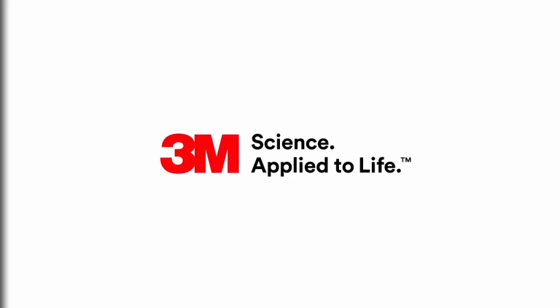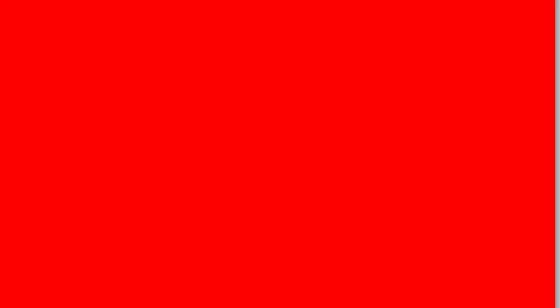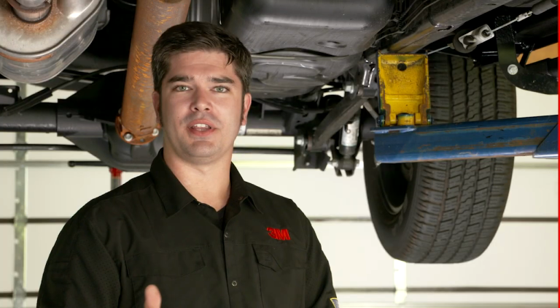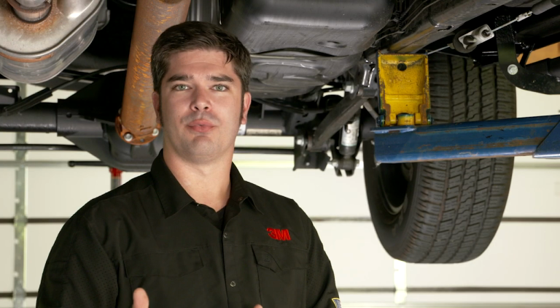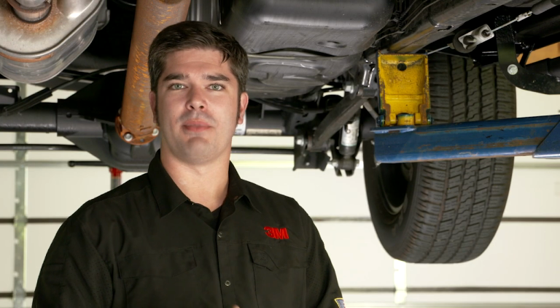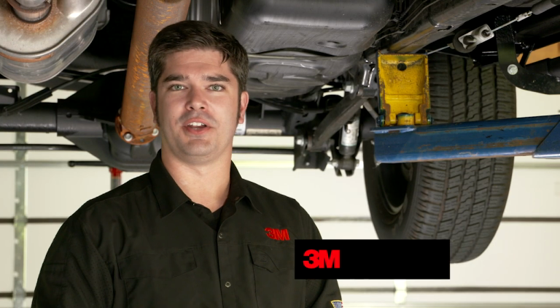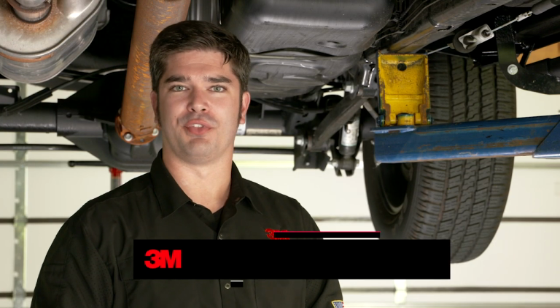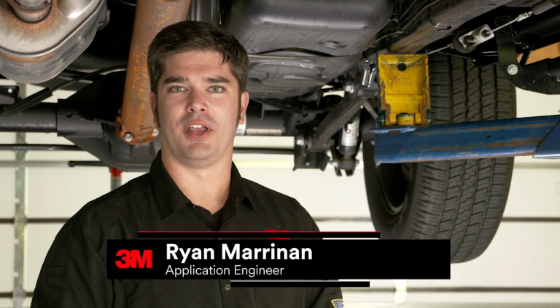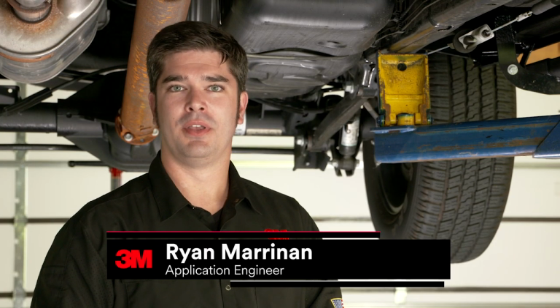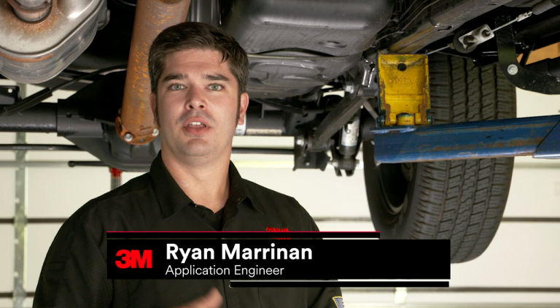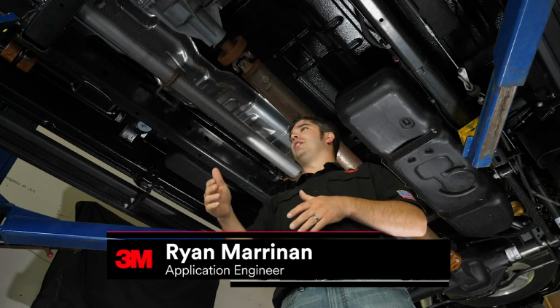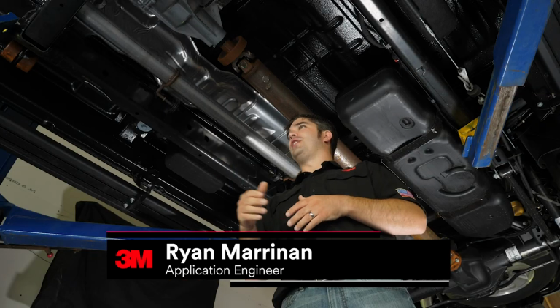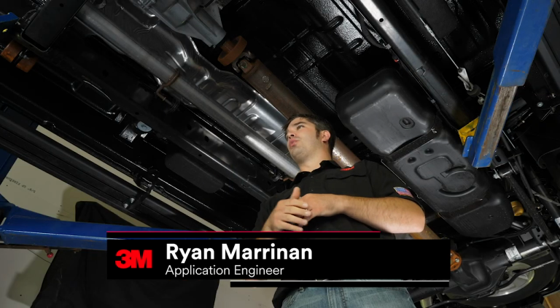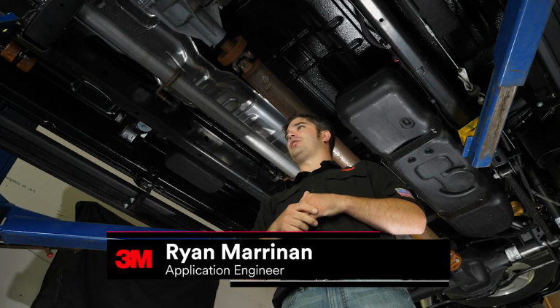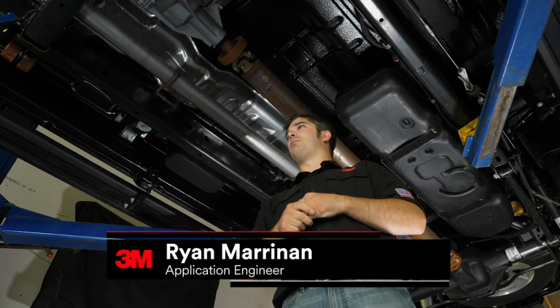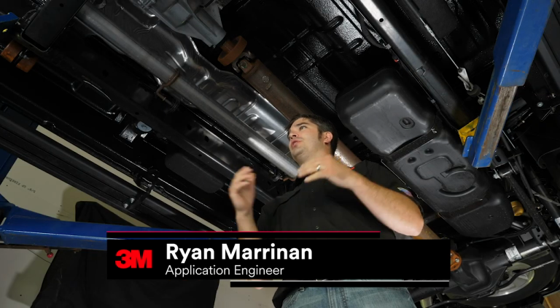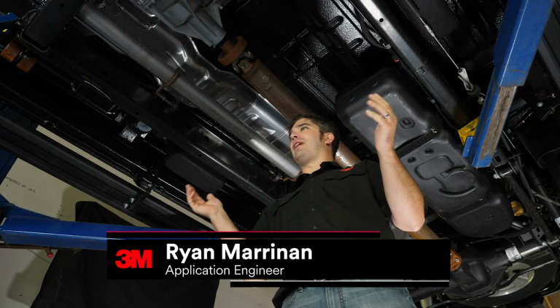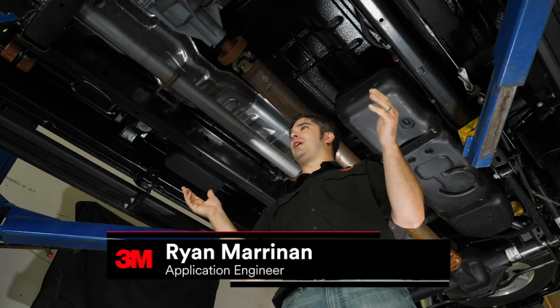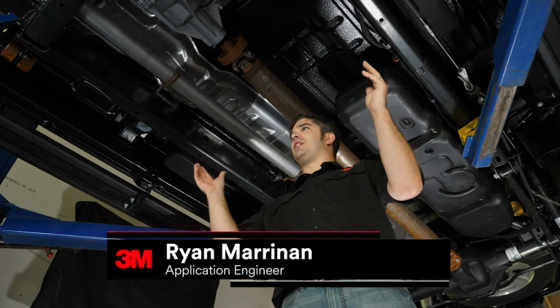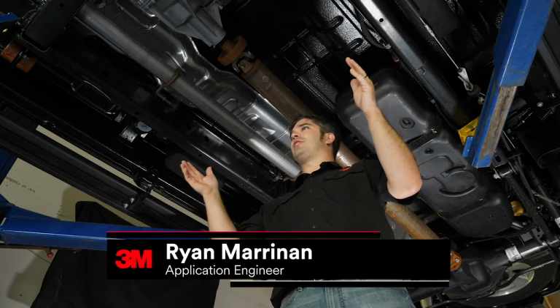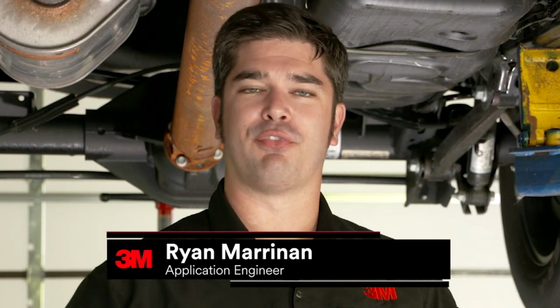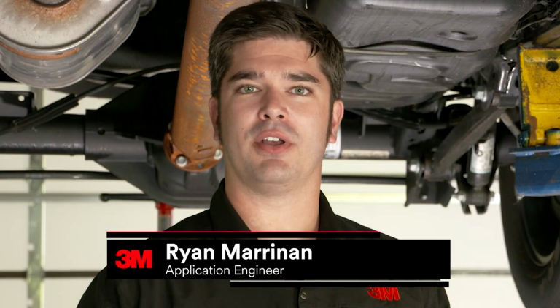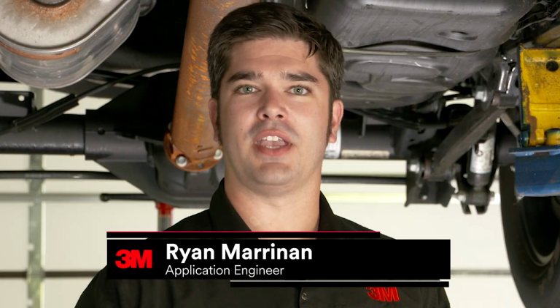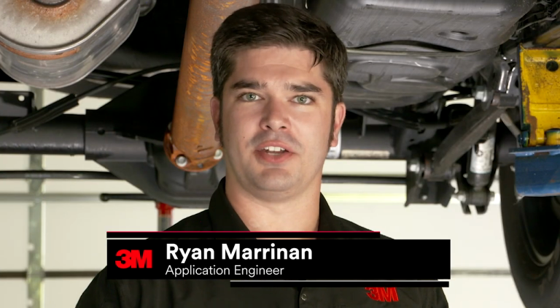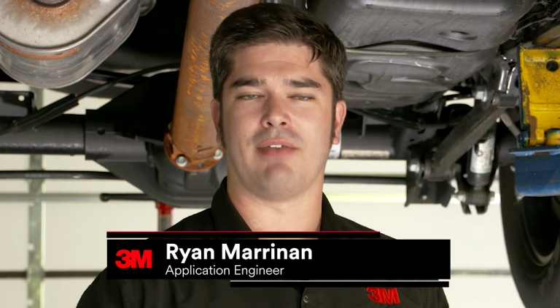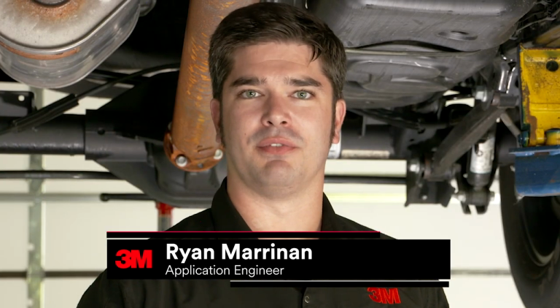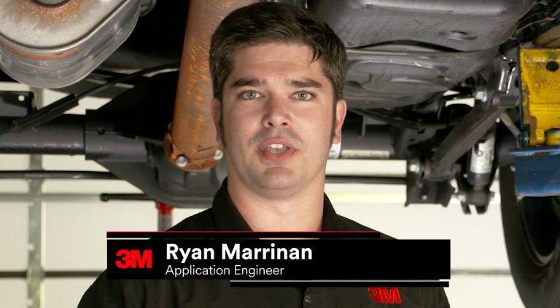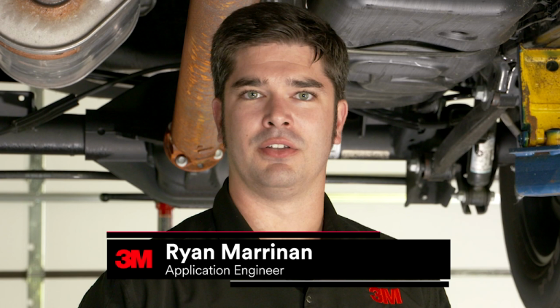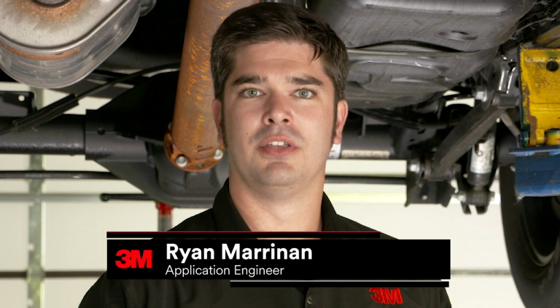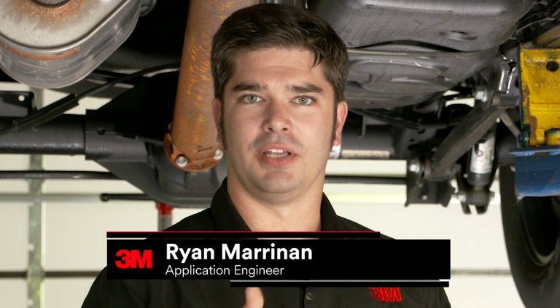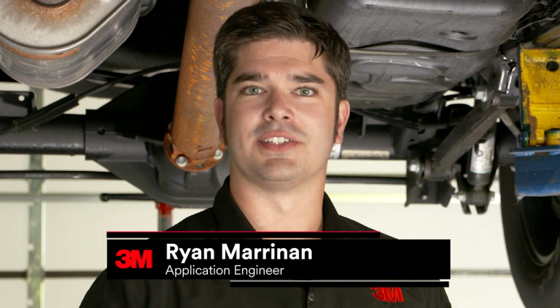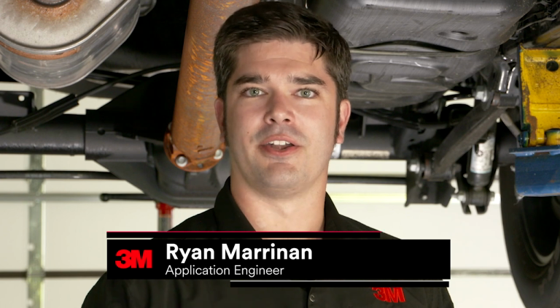Hey everybody, Ryan Marinin here for 3M. In this video we're going to talk about putting cavity wax inside frame rails and inner cavities of the vehicle. Let's get started.